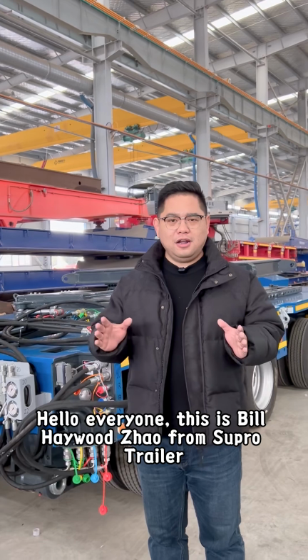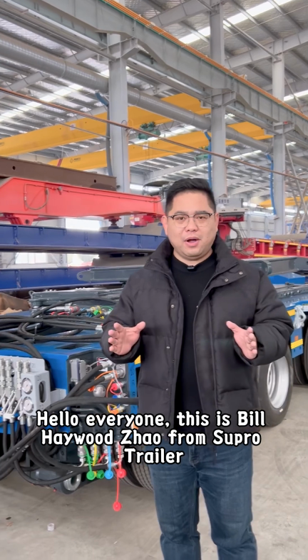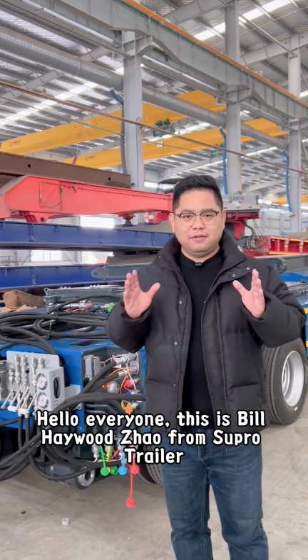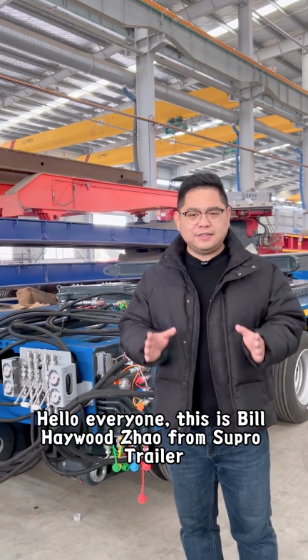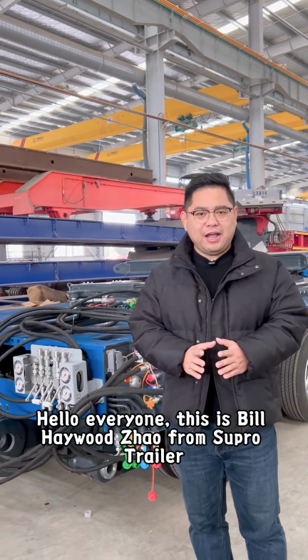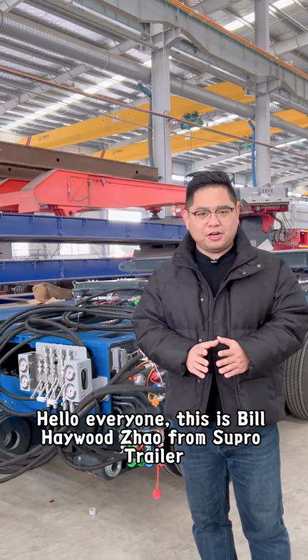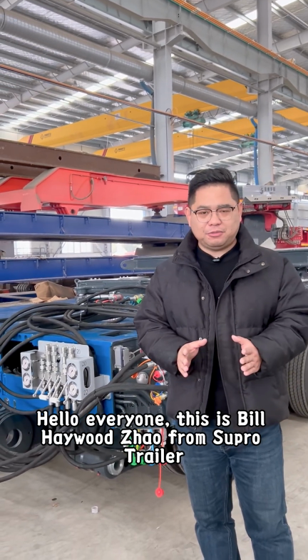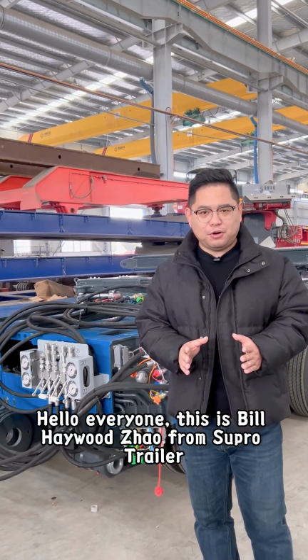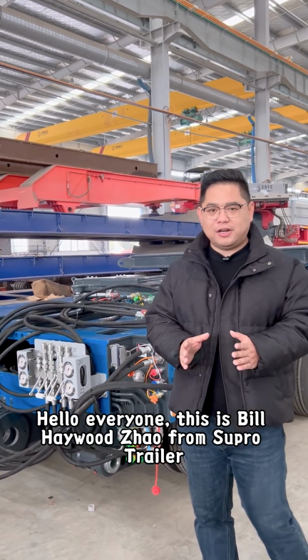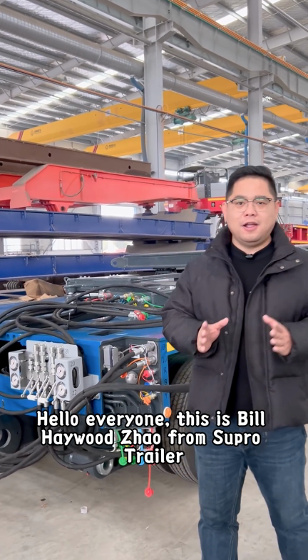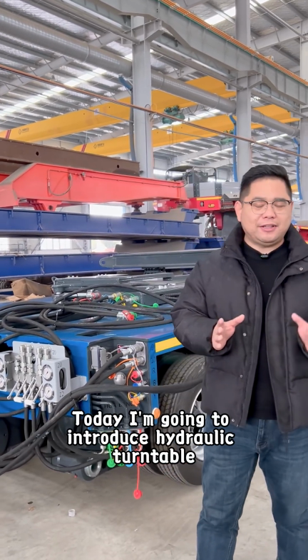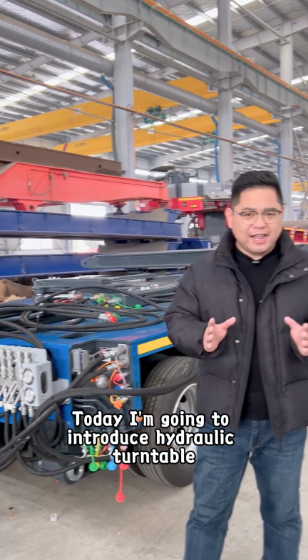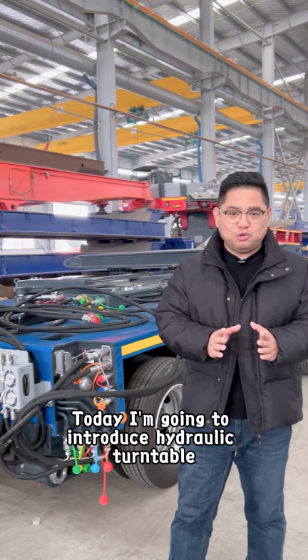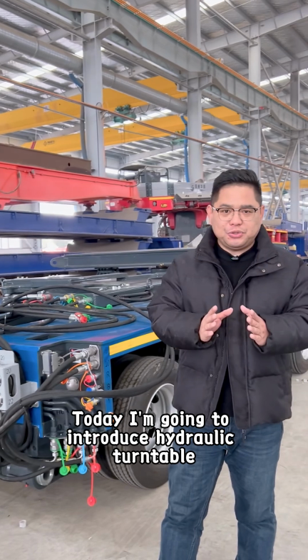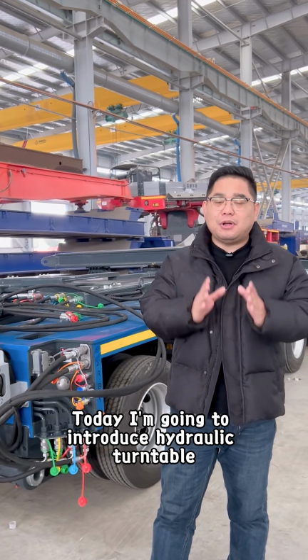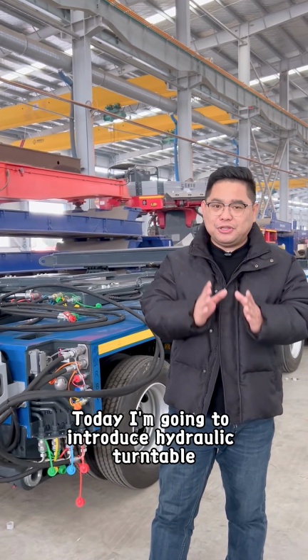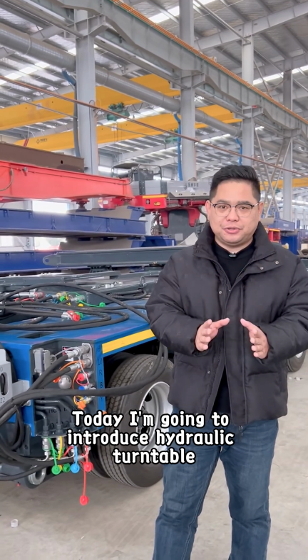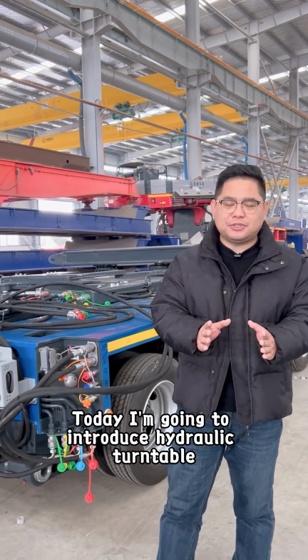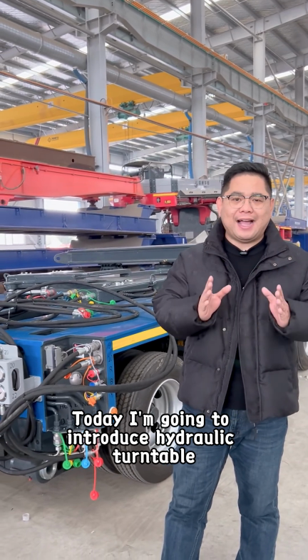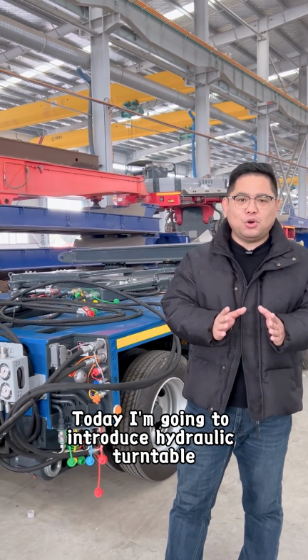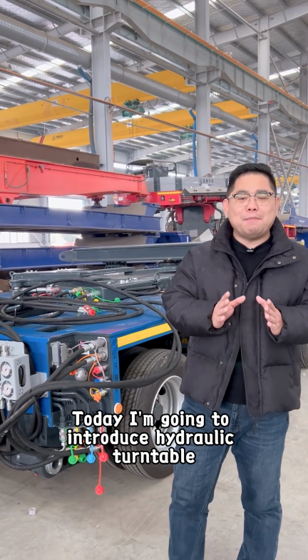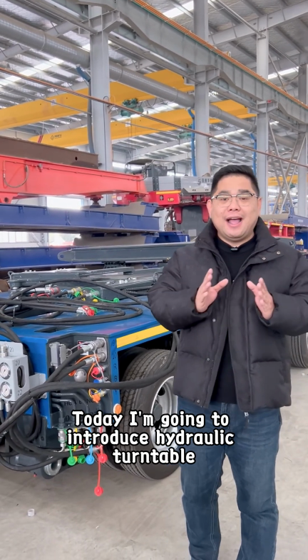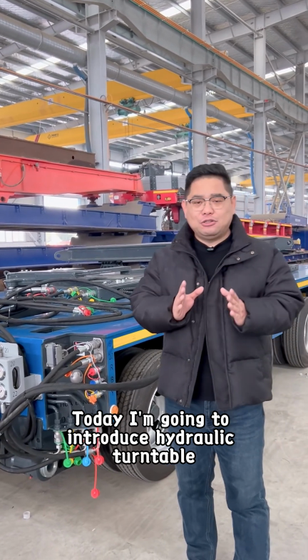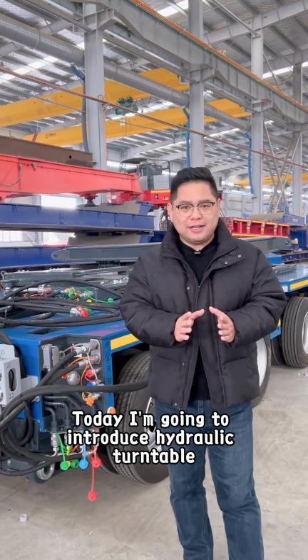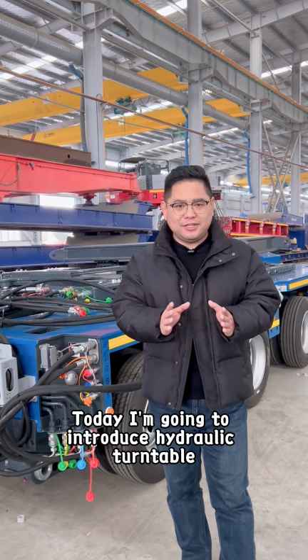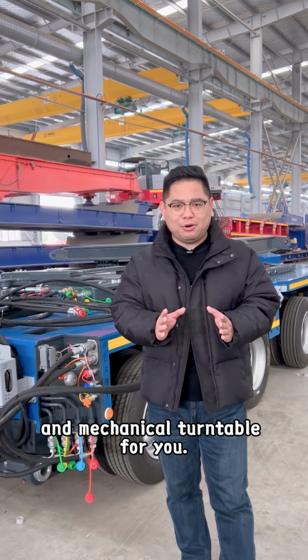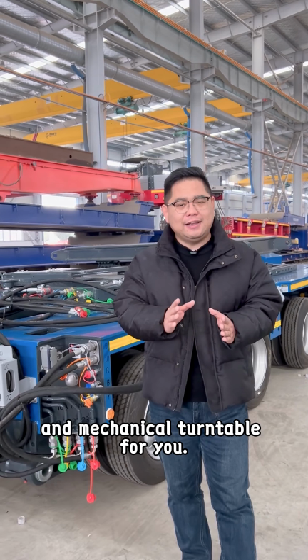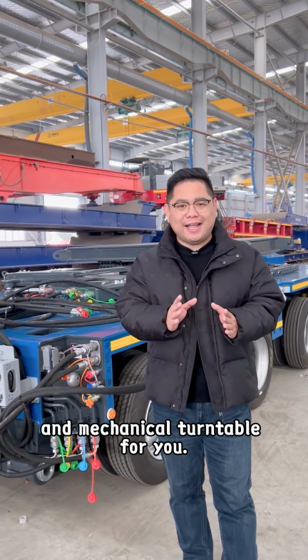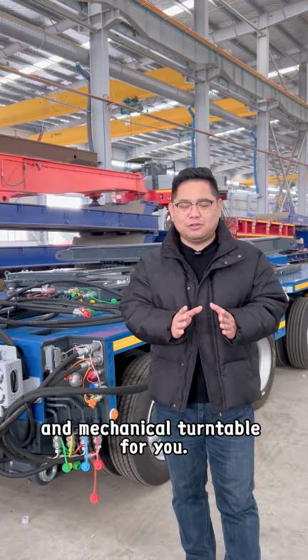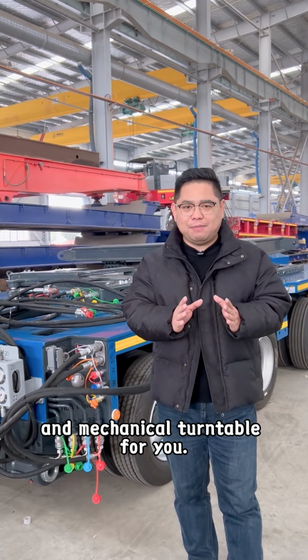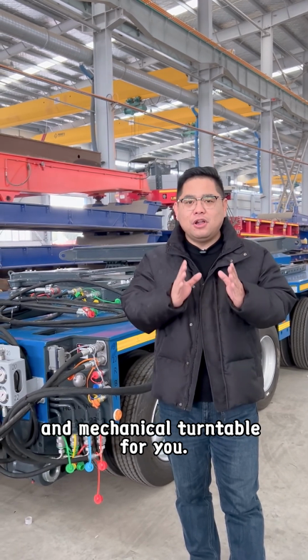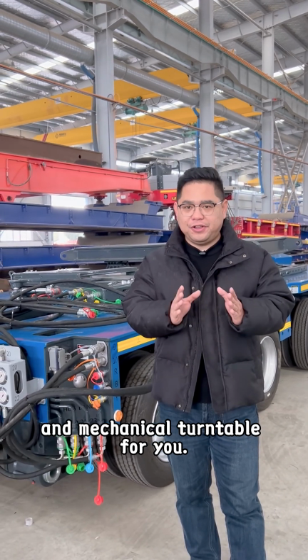Hello everyone, this is Pierre-Helter Zhao from Supertrailer. Today I'm going to introduce hydraulic turntable and mechanical turntable for you.